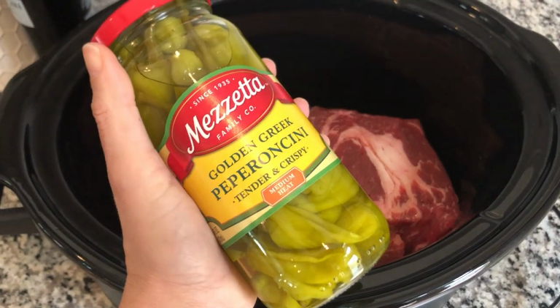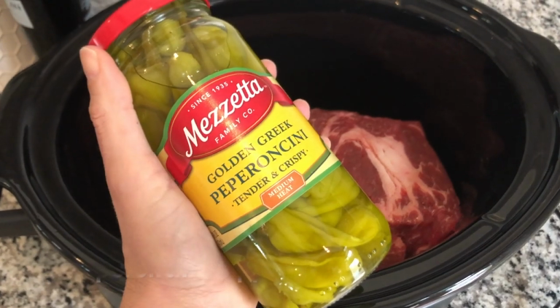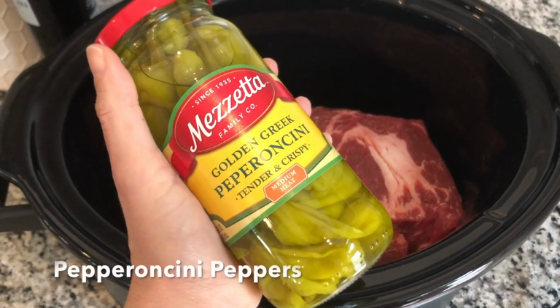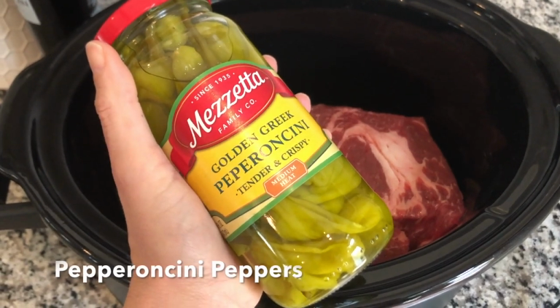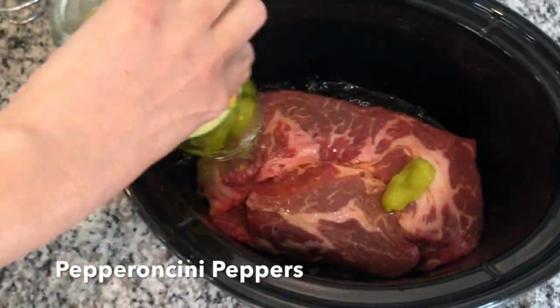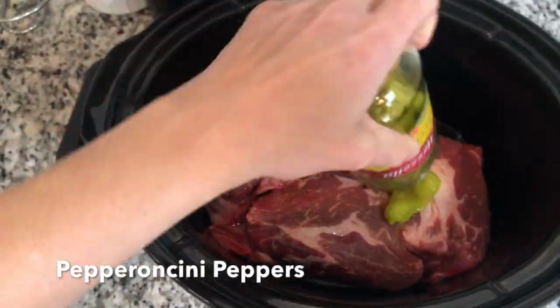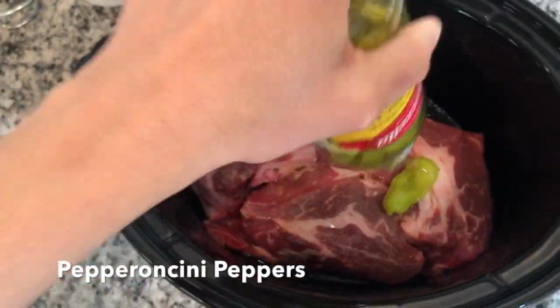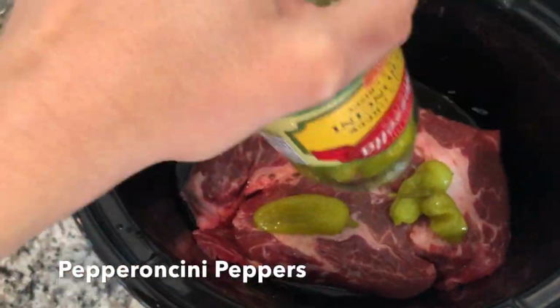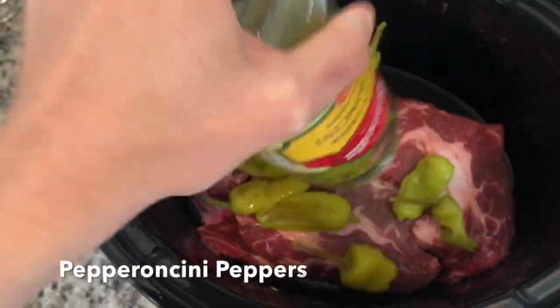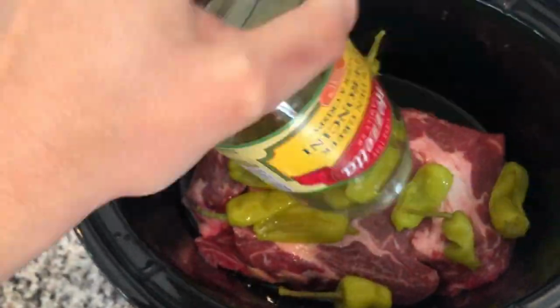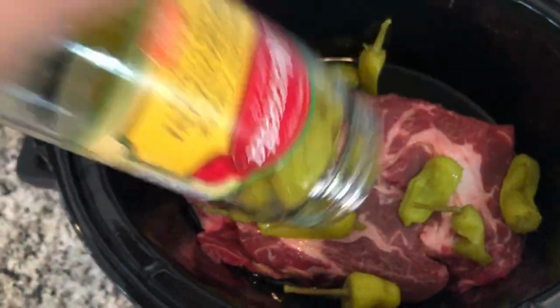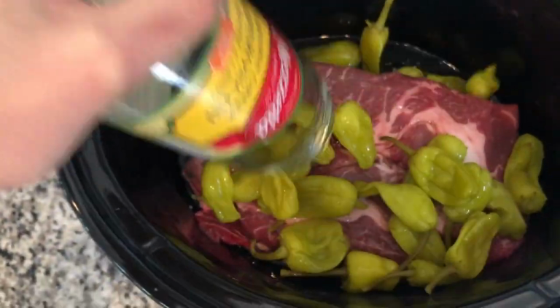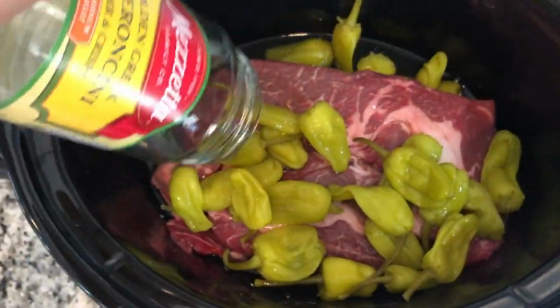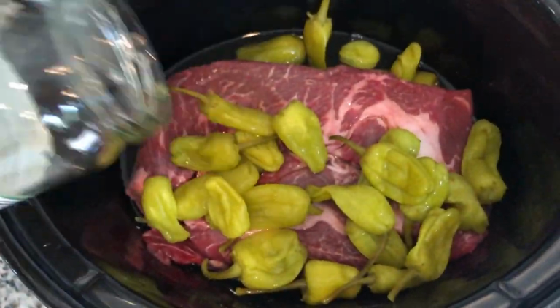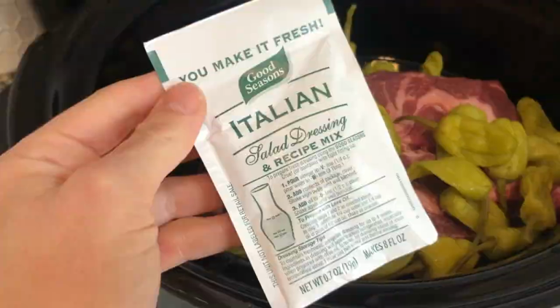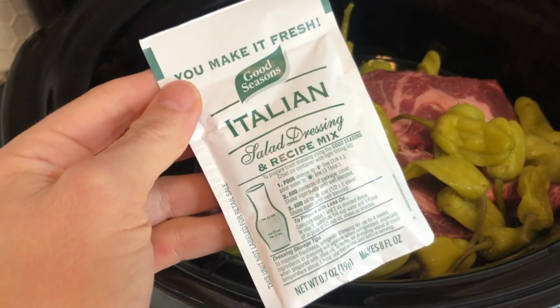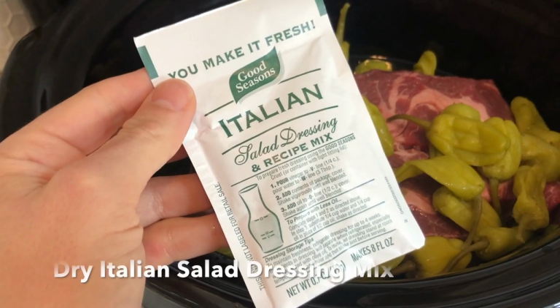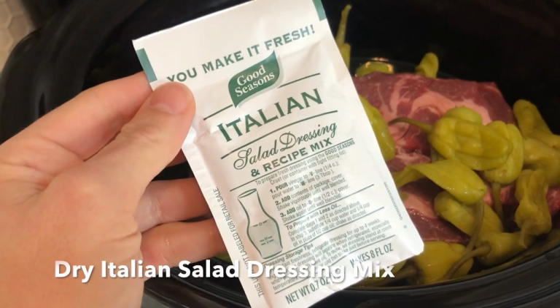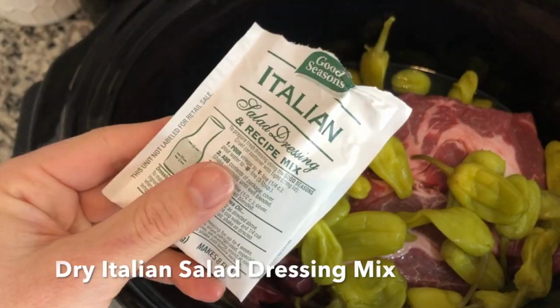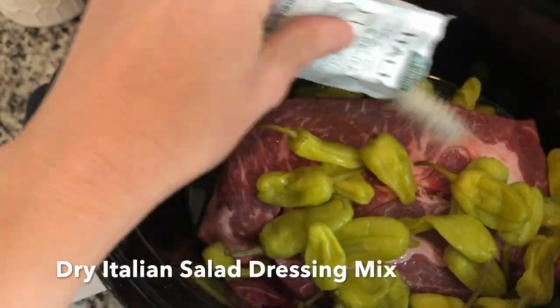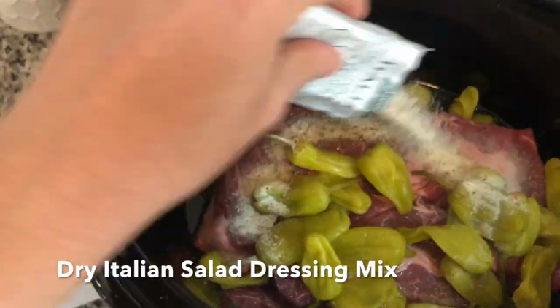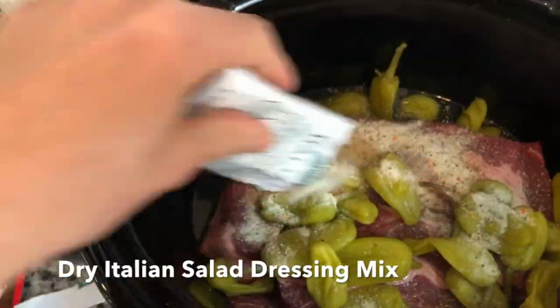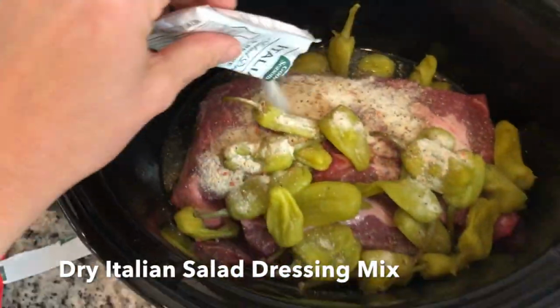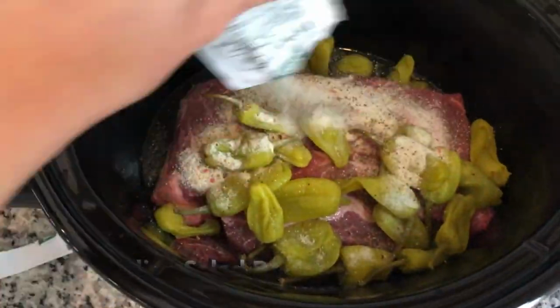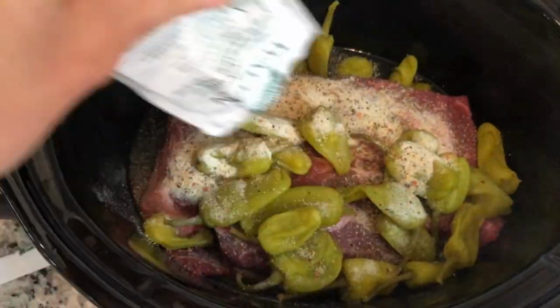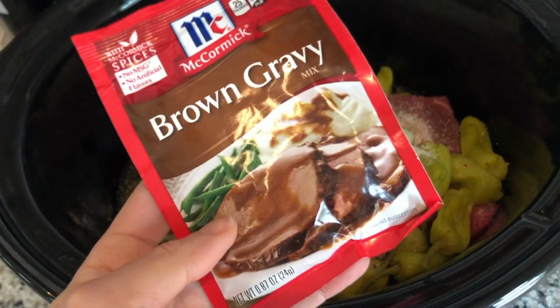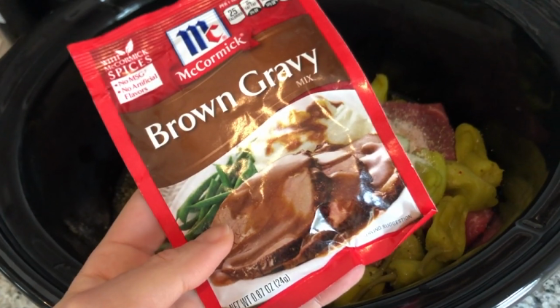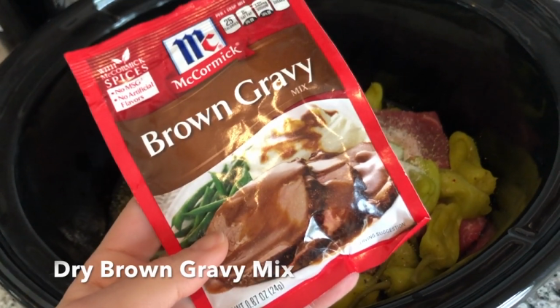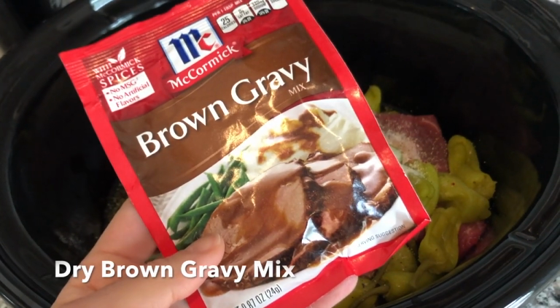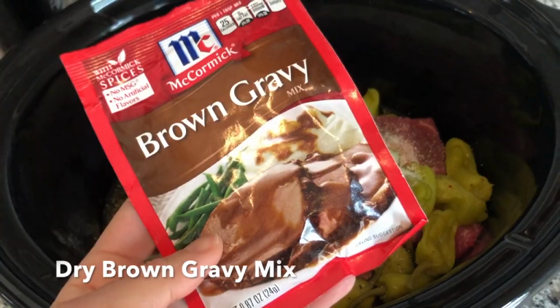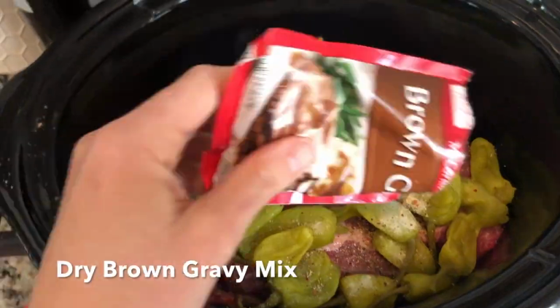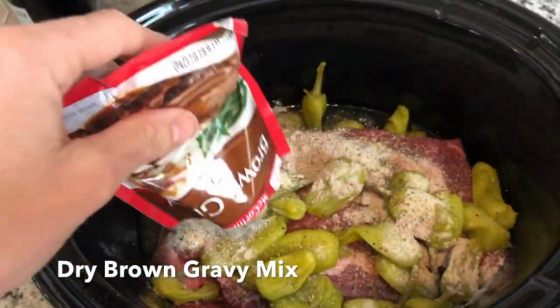Pour a 16-ounce jar of pepperoncini peppers with the liquid over the pot roast. Add one package of dry Italian salad dressing mix and one package of dry brown gravy mix.